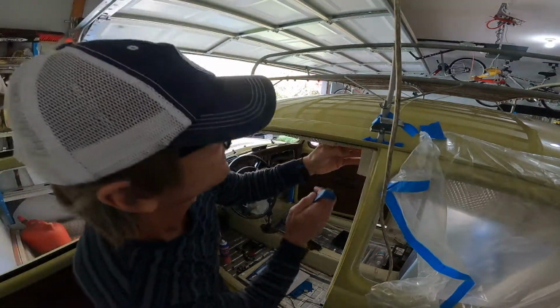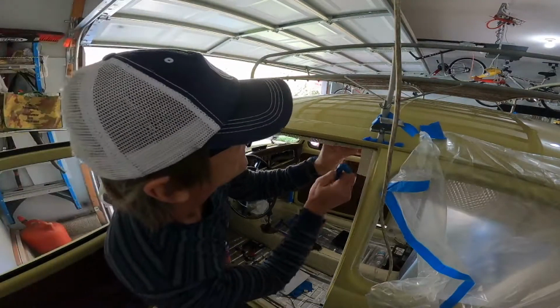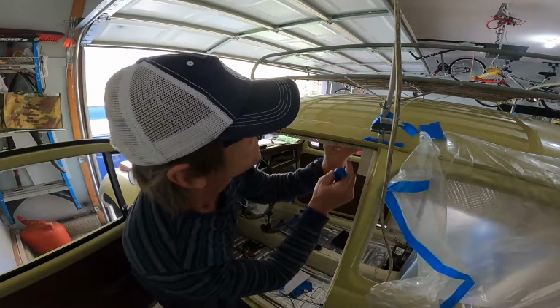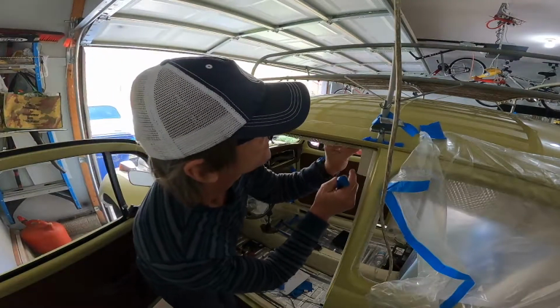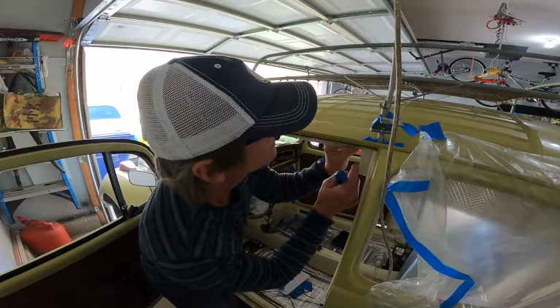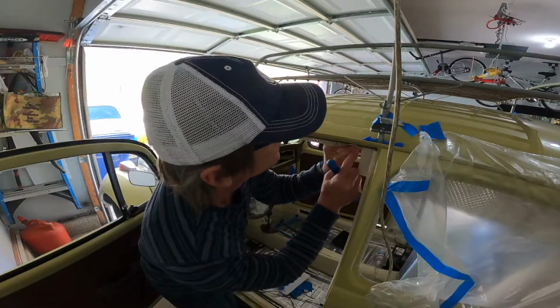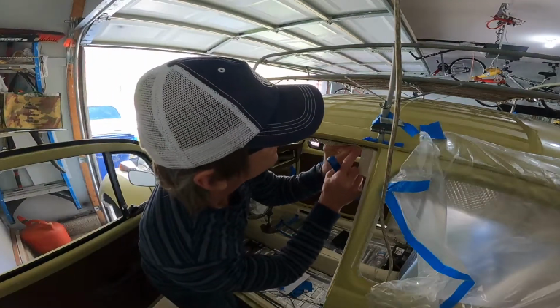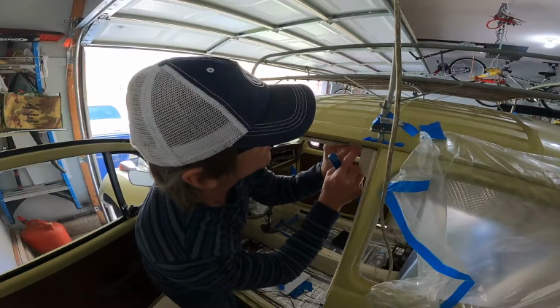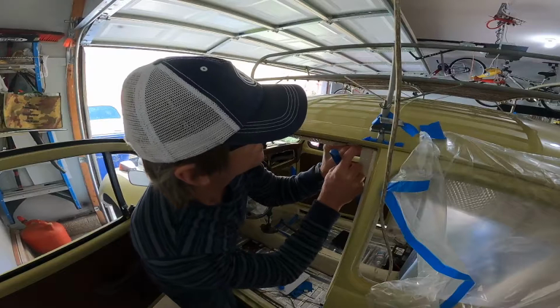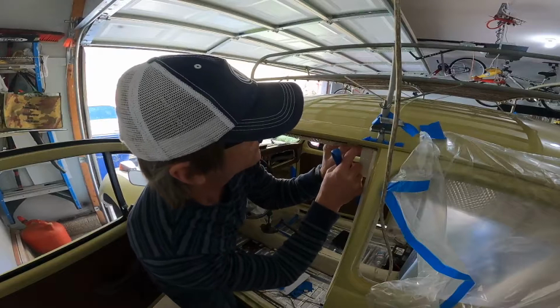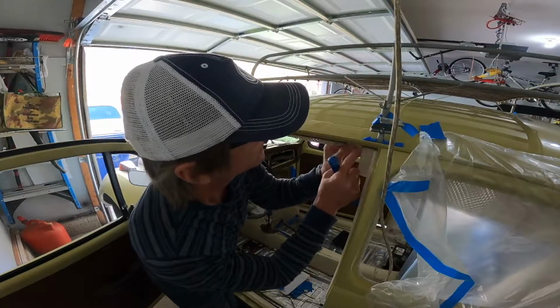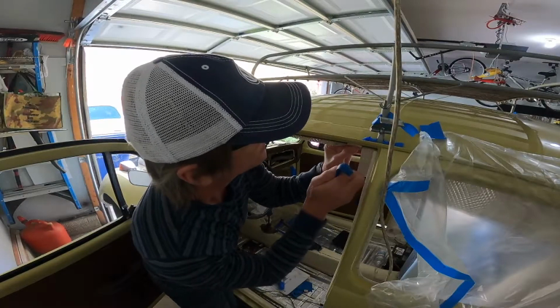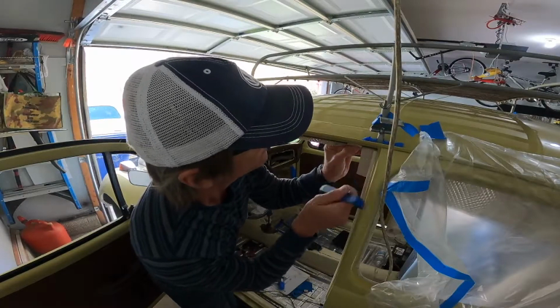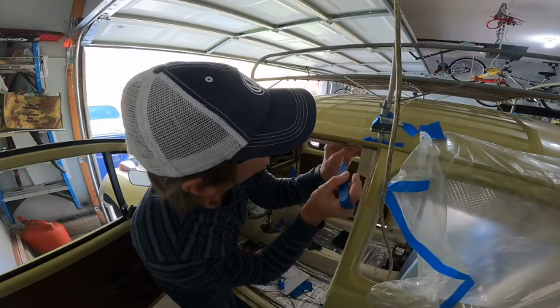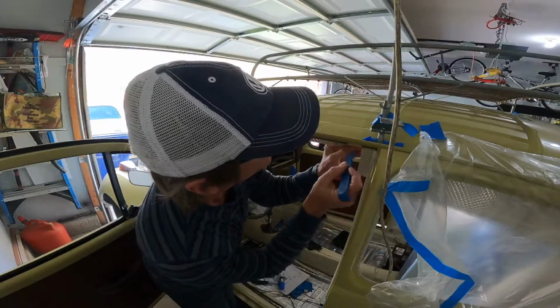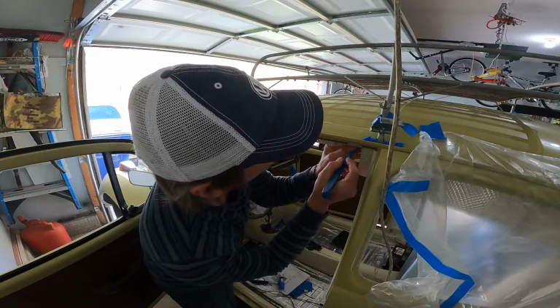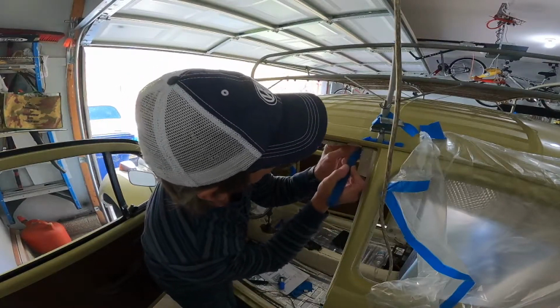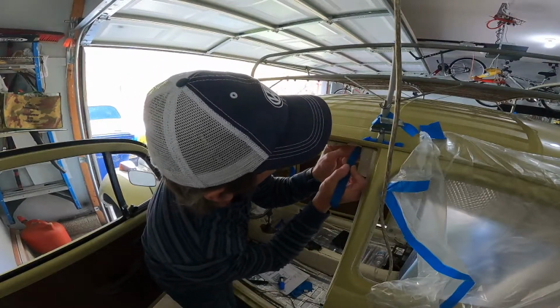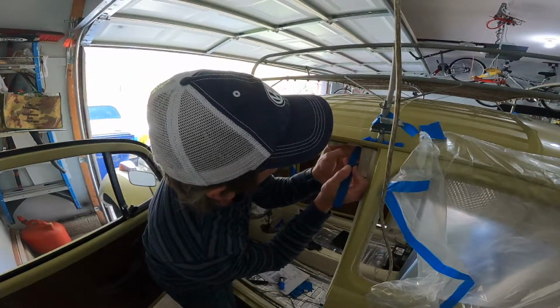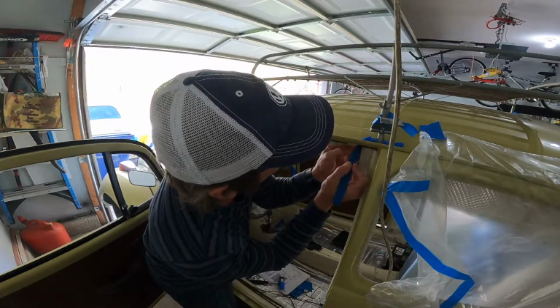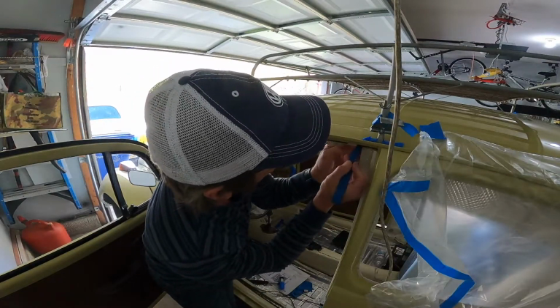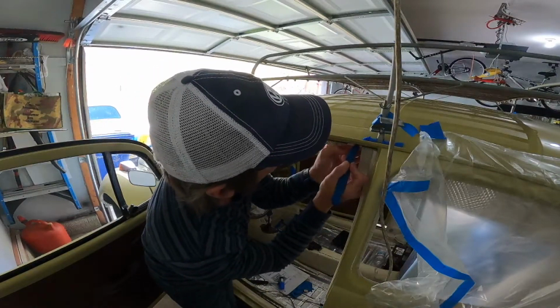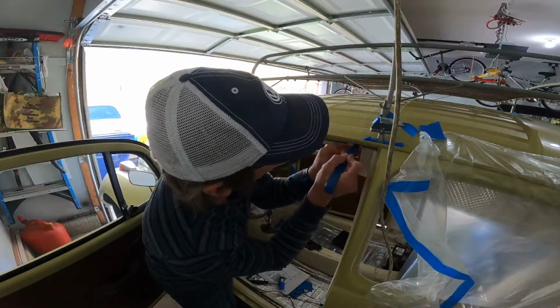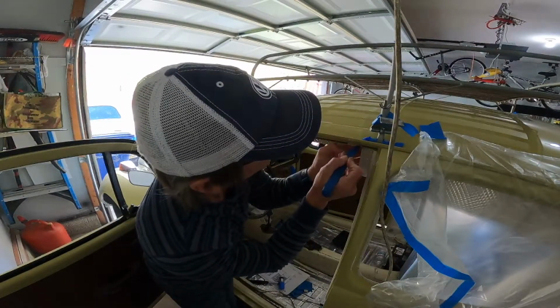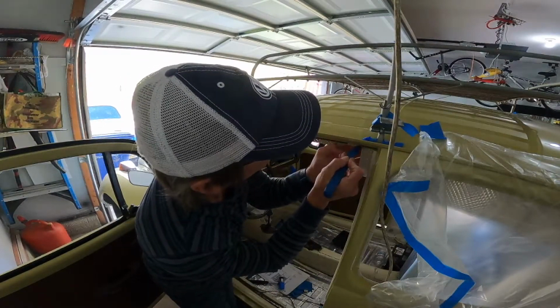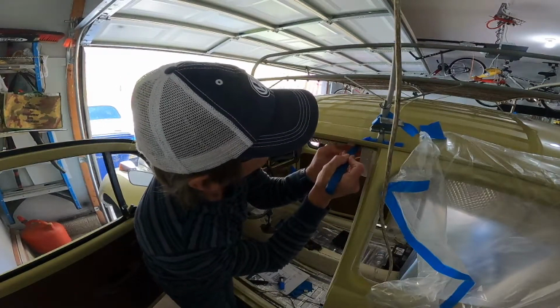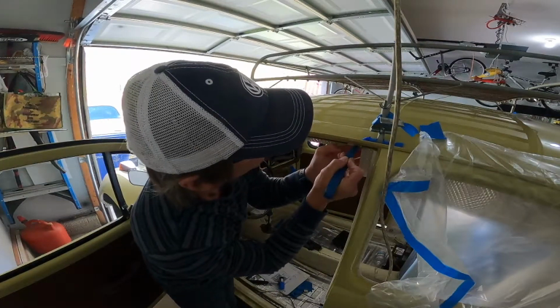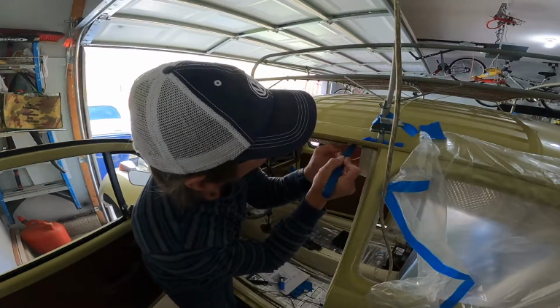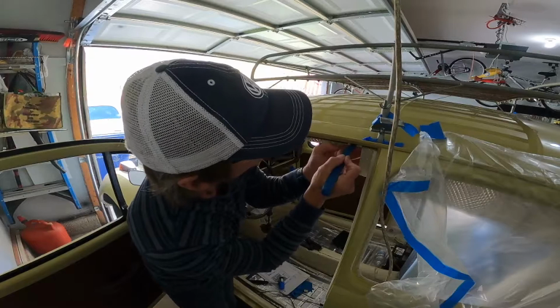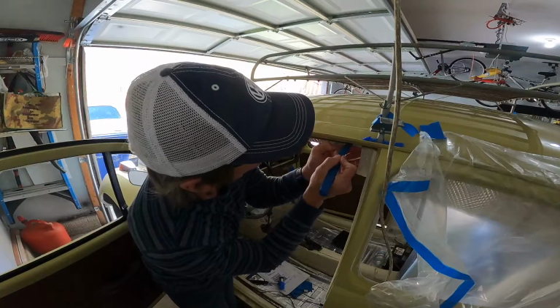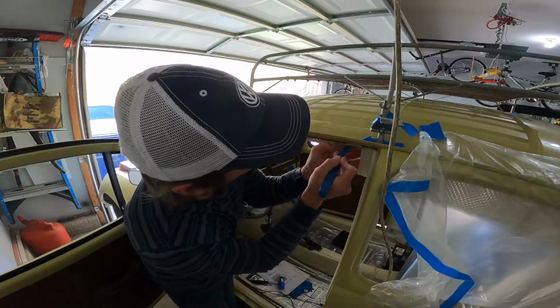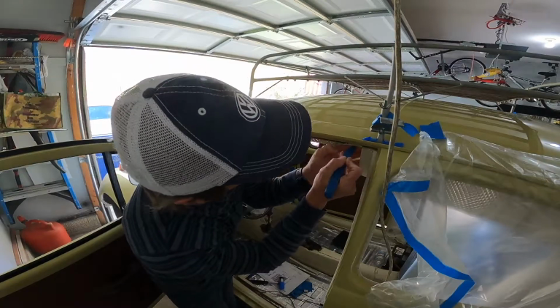Once the adhesive has tacked for one minute, you're ready to start pushing the flappers into the clippers.